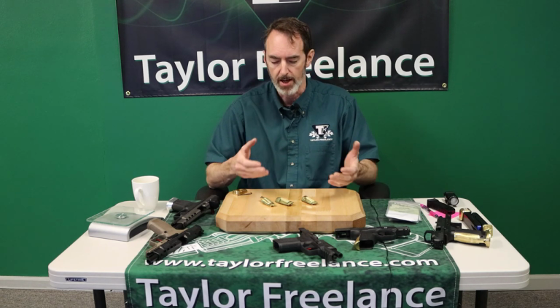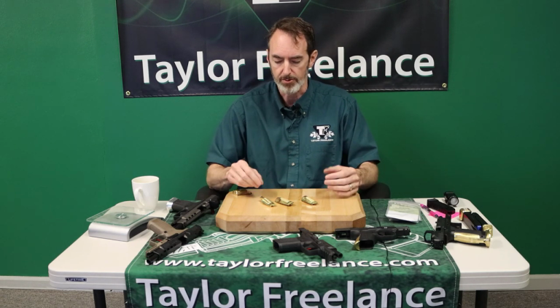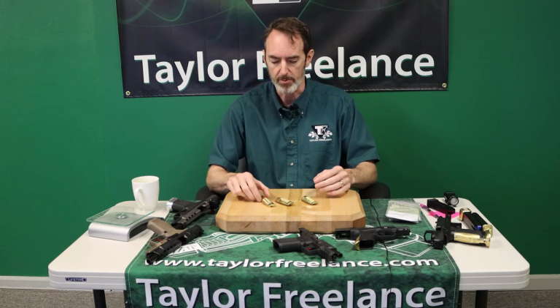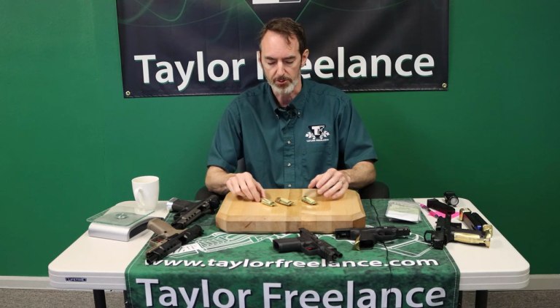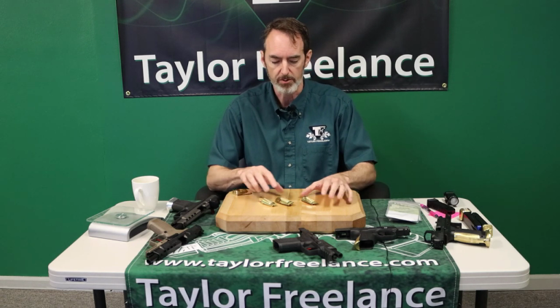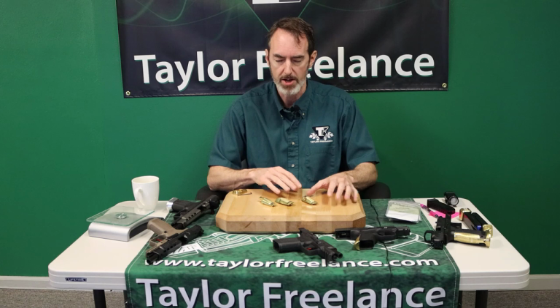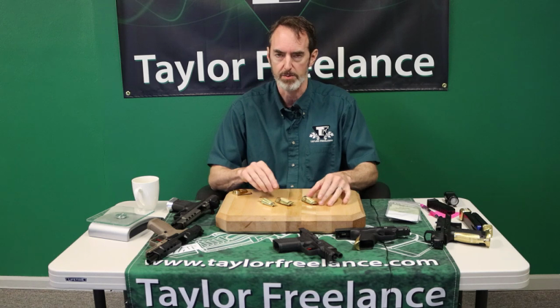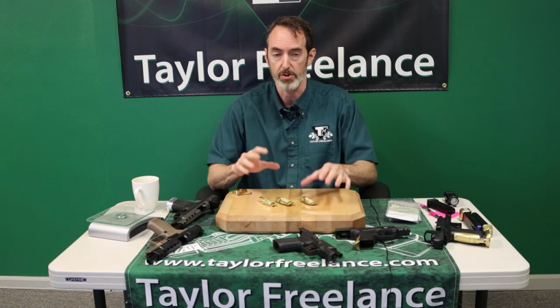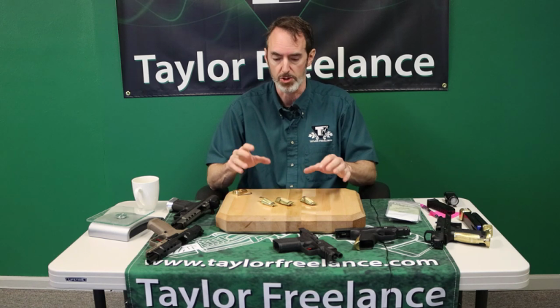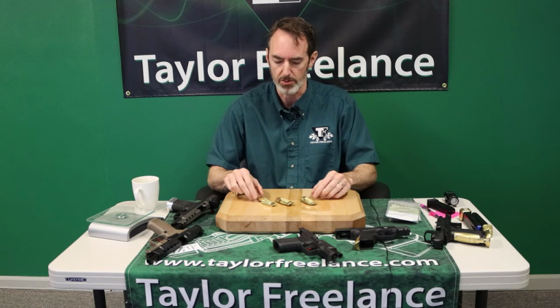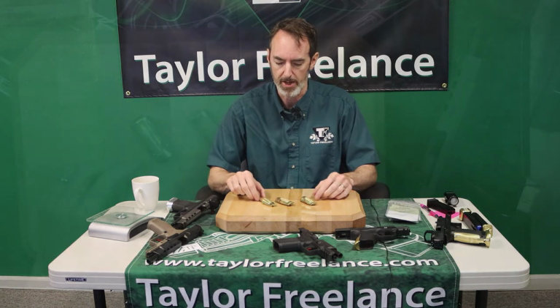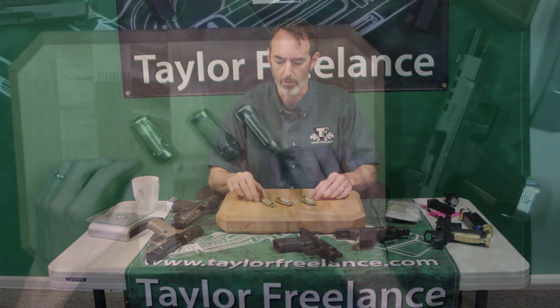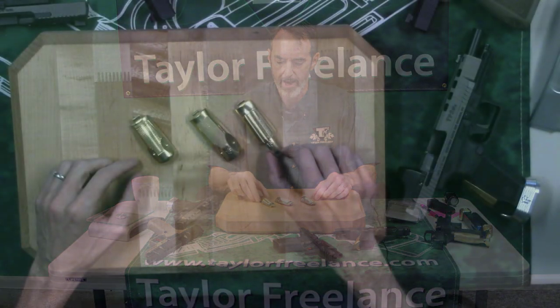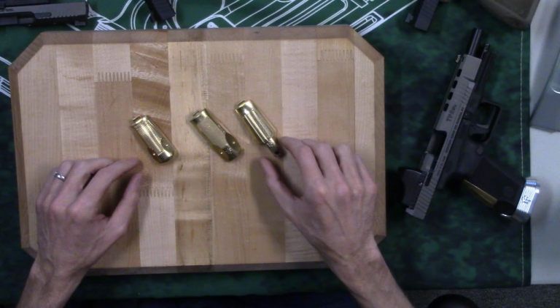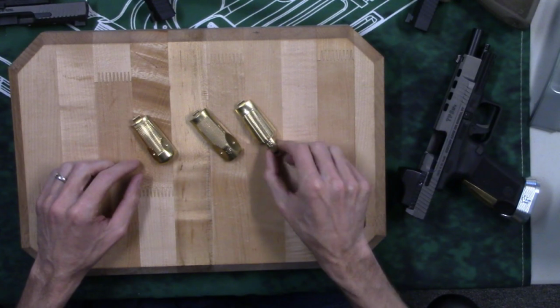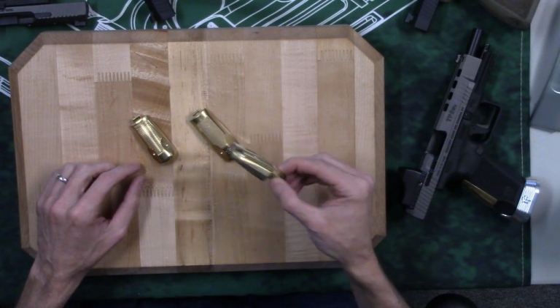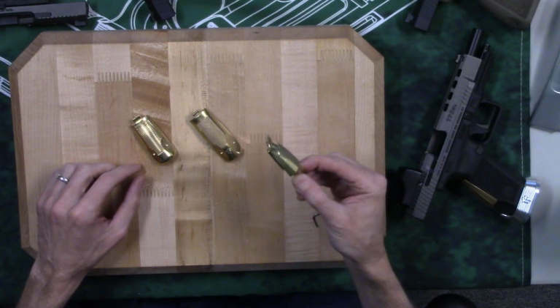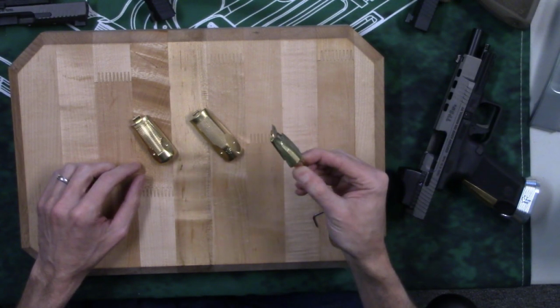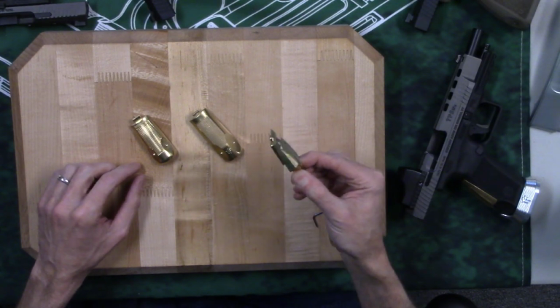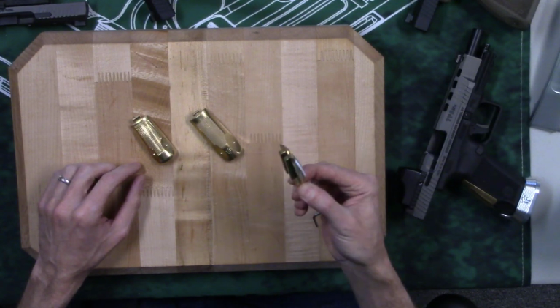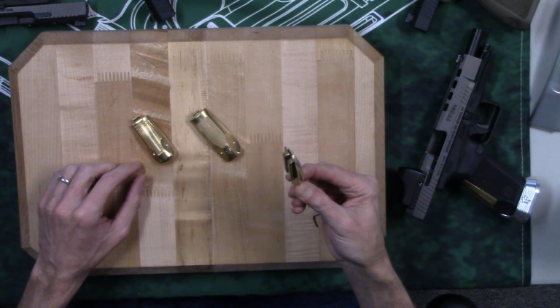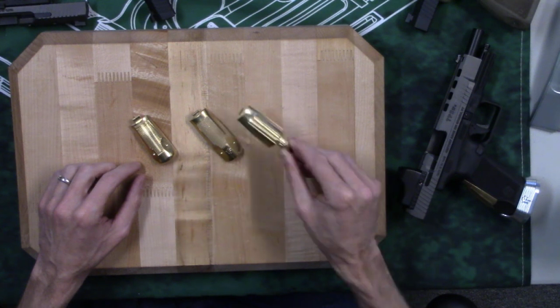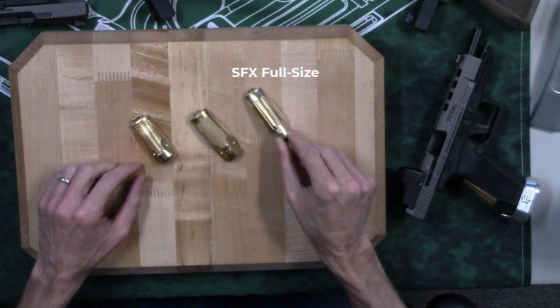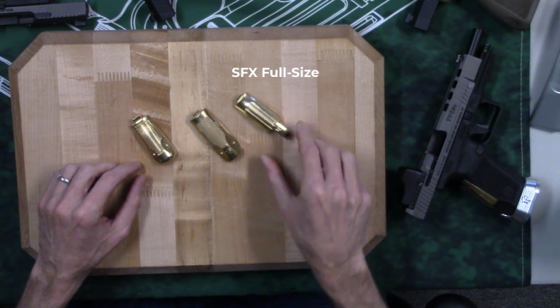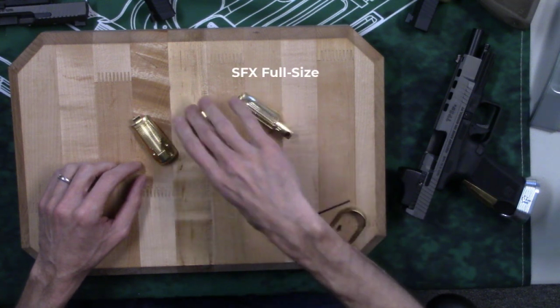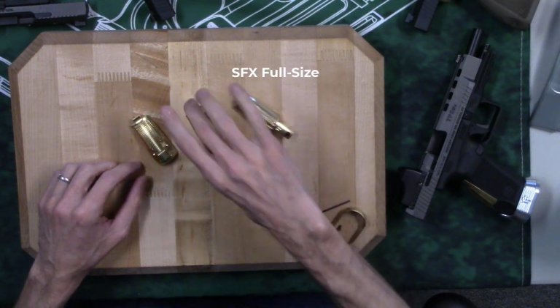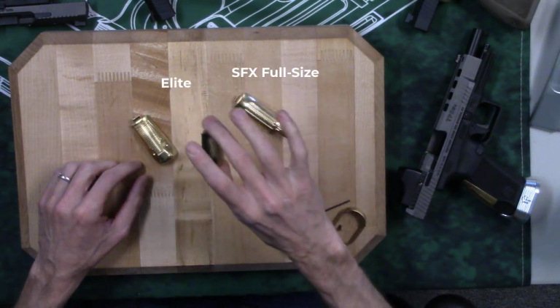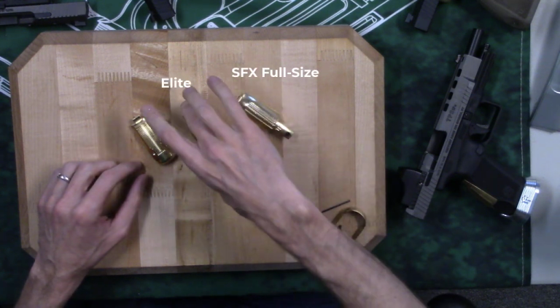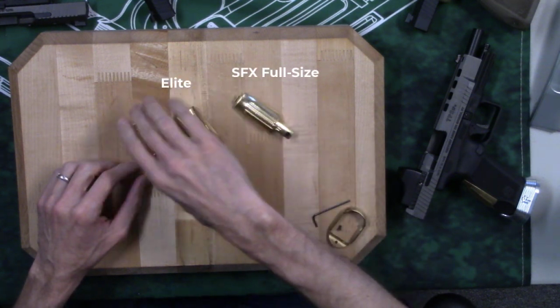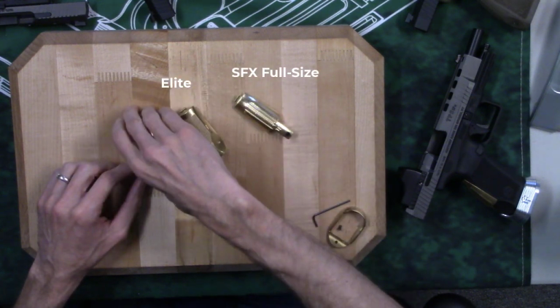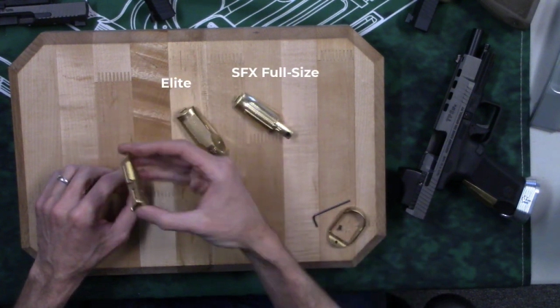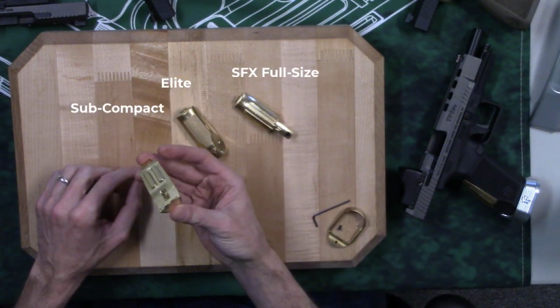I have in front of me the three different backstraps — the pretty major ones that we make for the Canik. This is the one for the full size, the SF/SFX; this is the one for the elite; and this is the one for the subcompact.